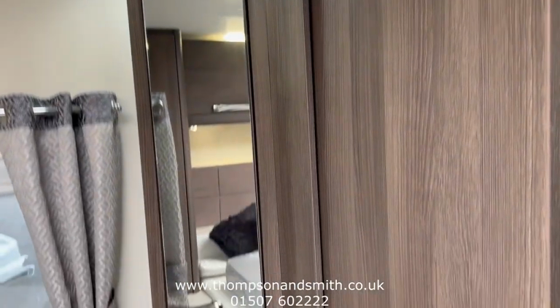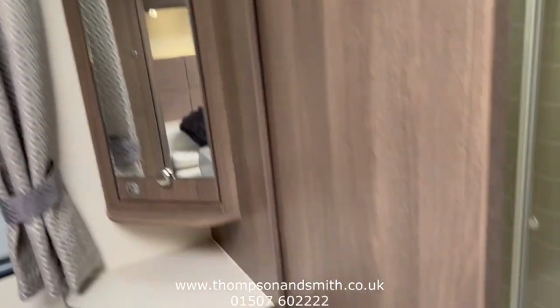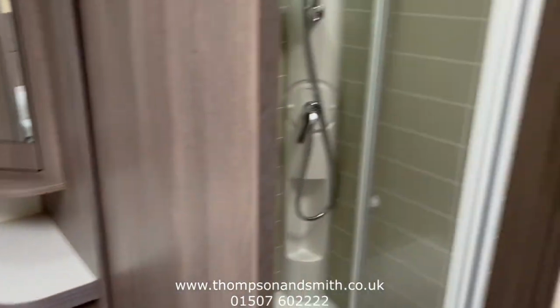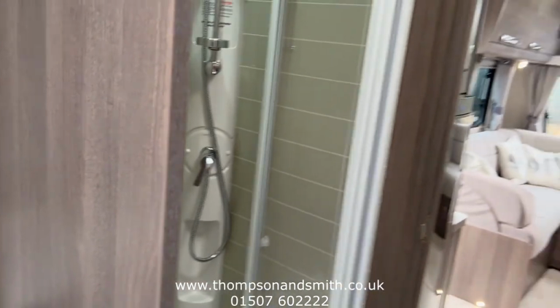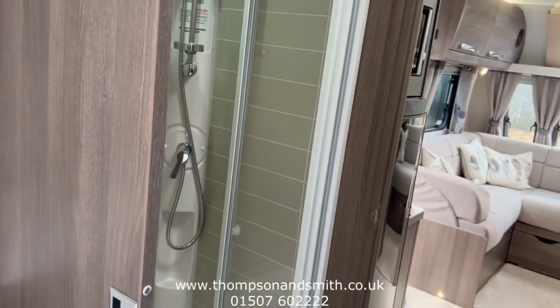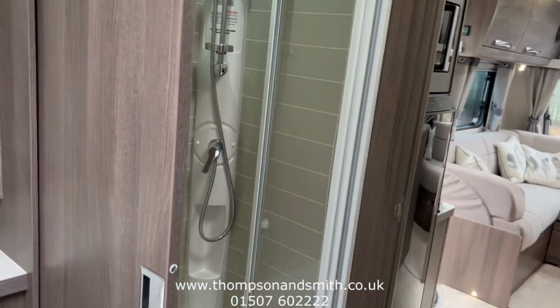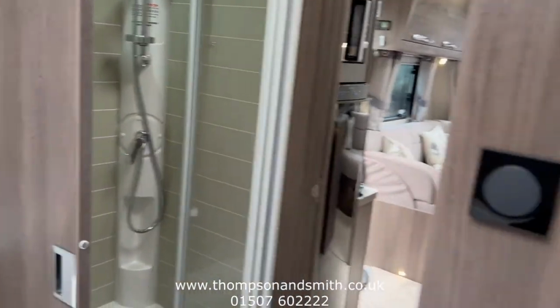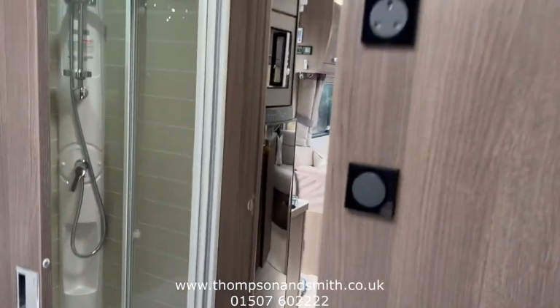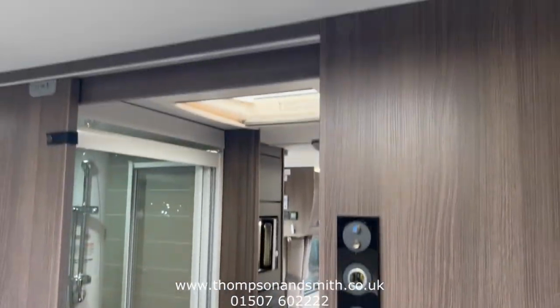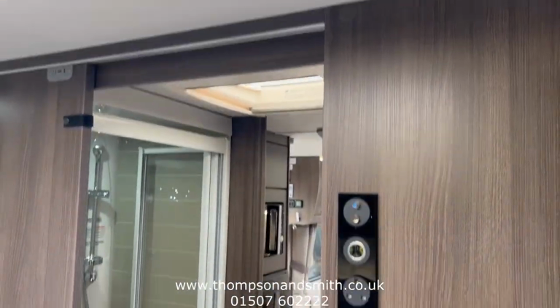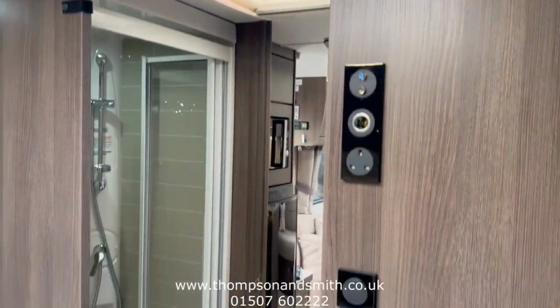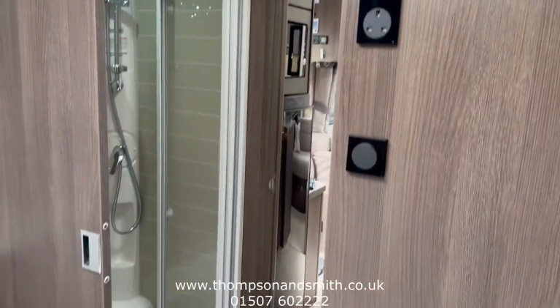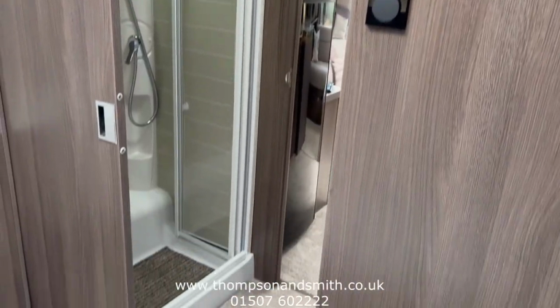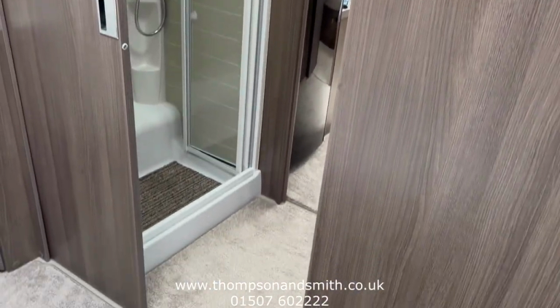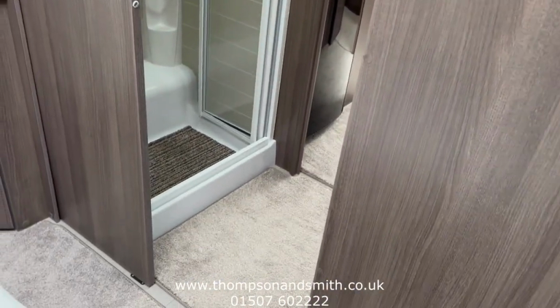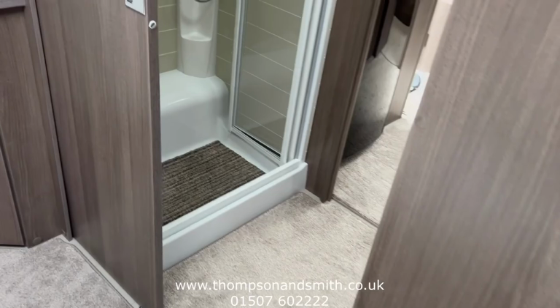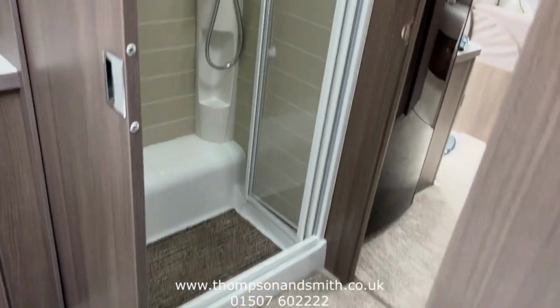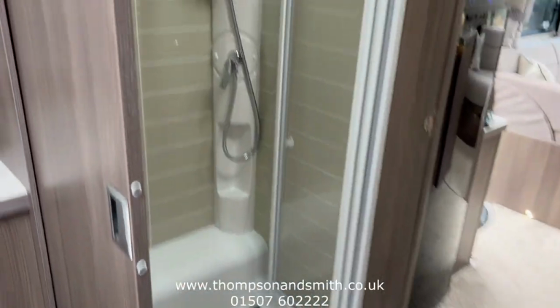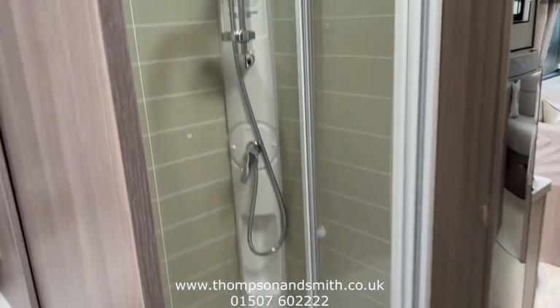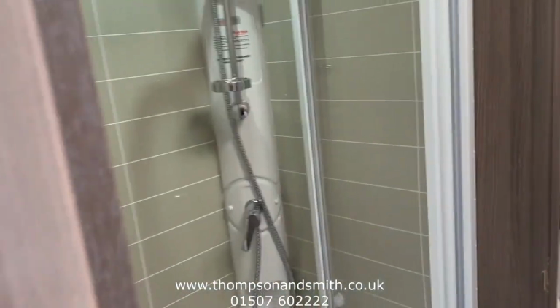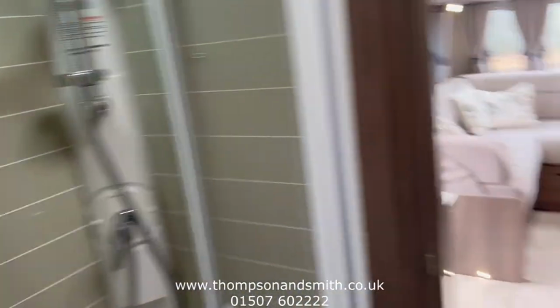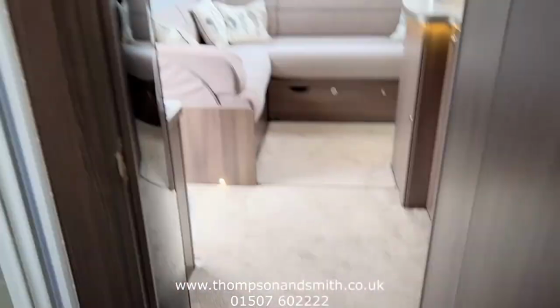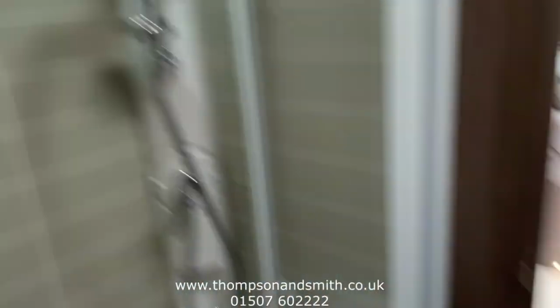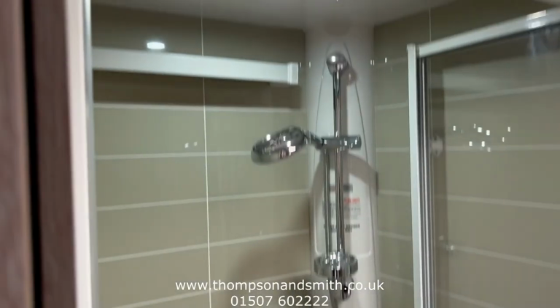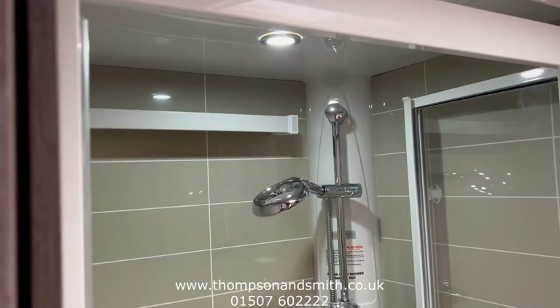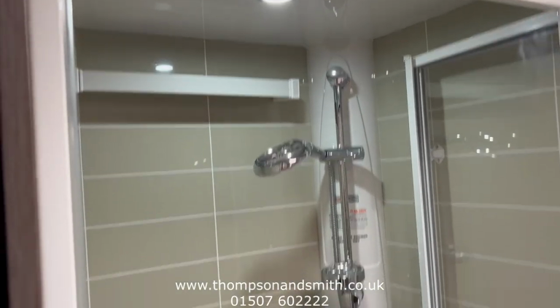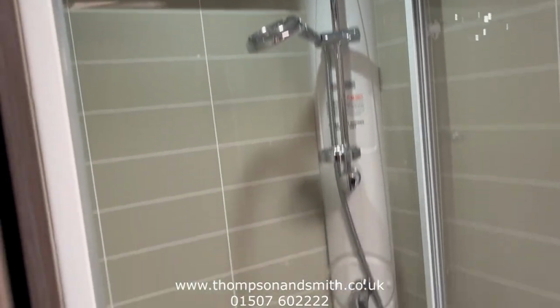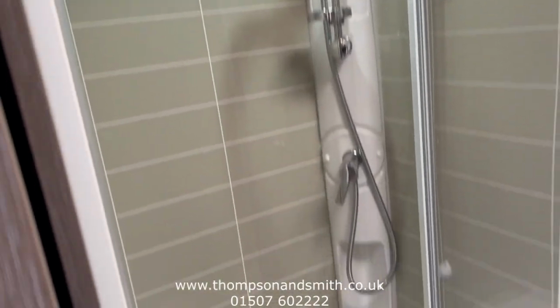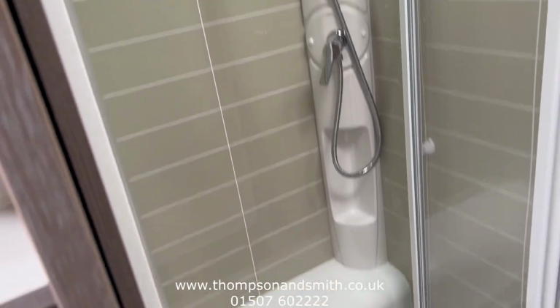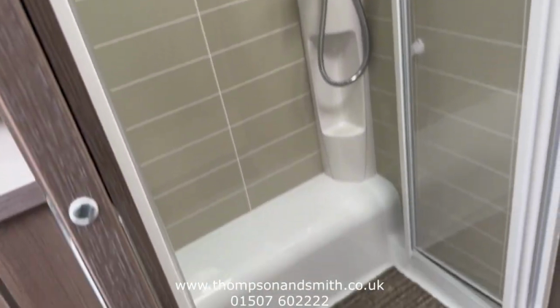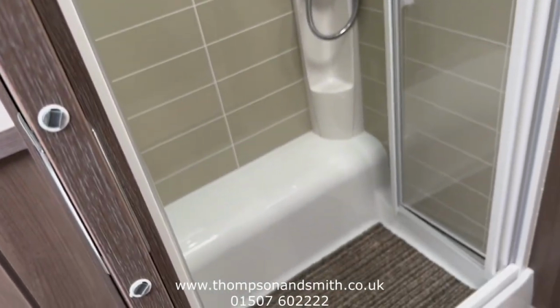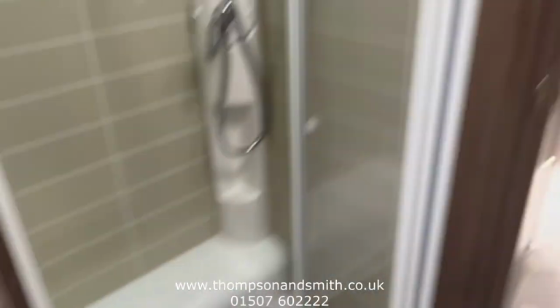There's a slide door to create privacy, and we've got the shower room to the left as we go towards the front of the caravan.